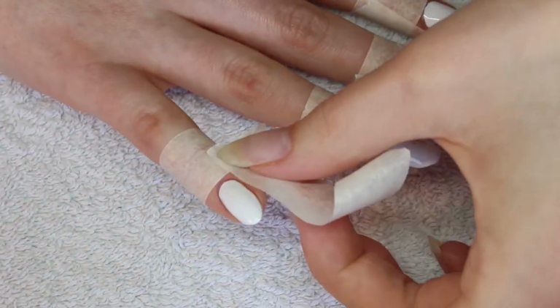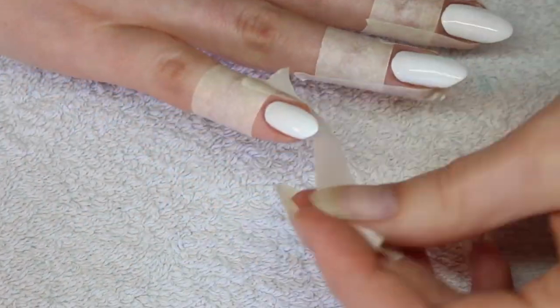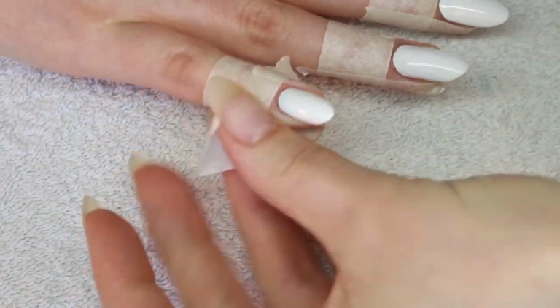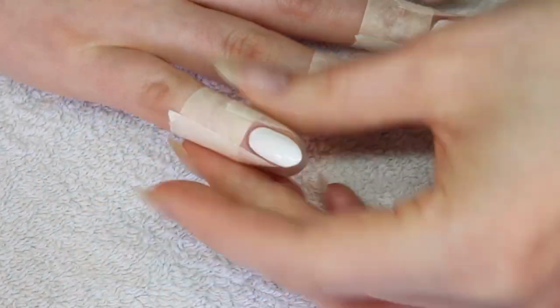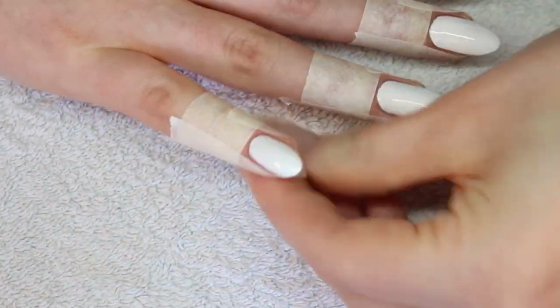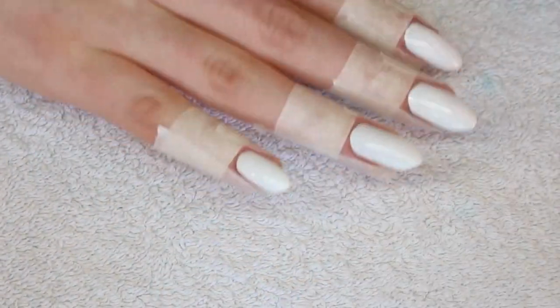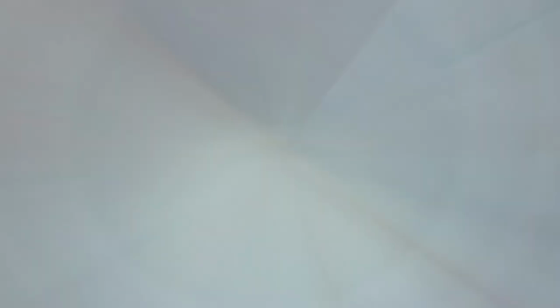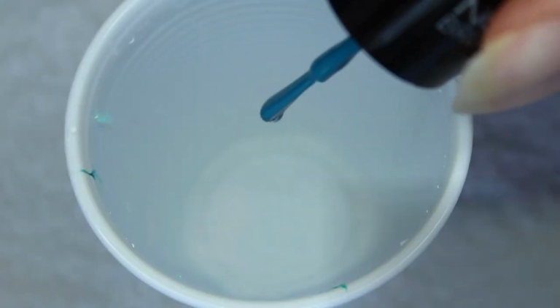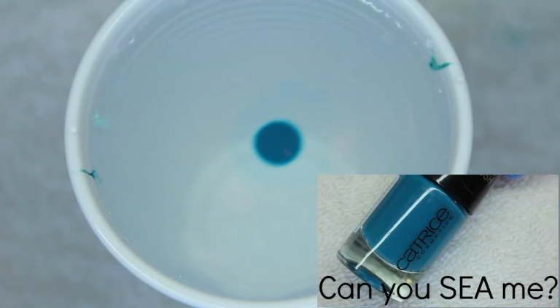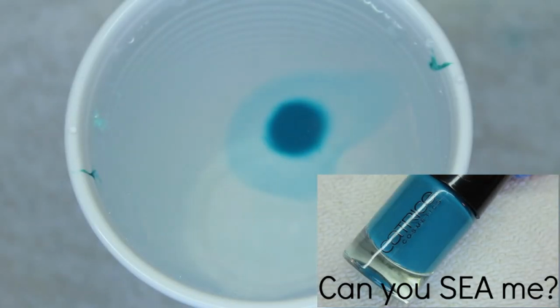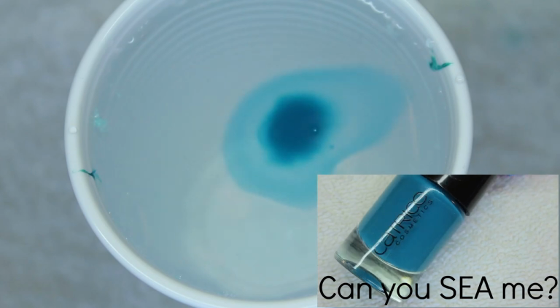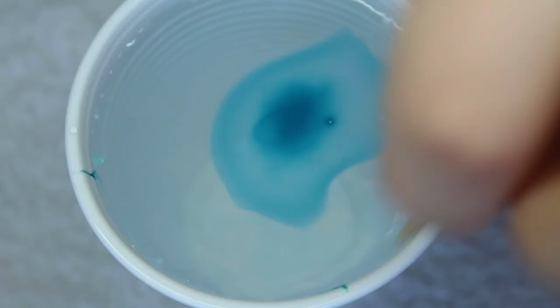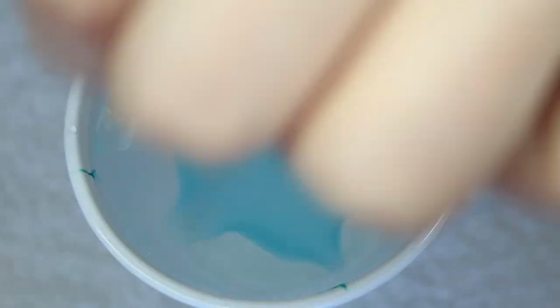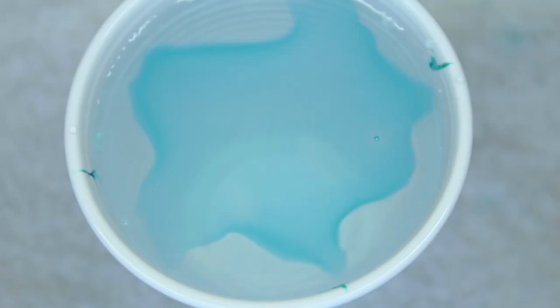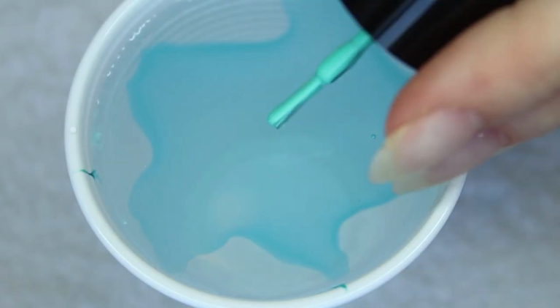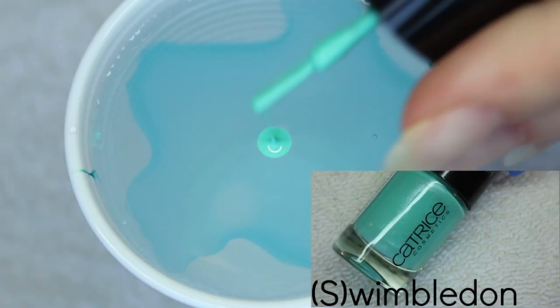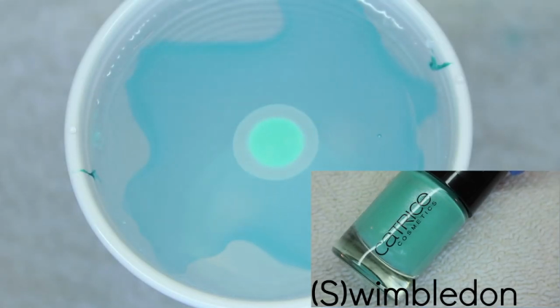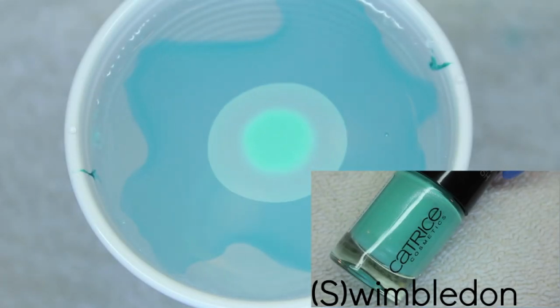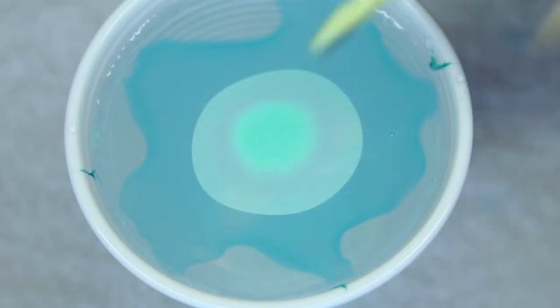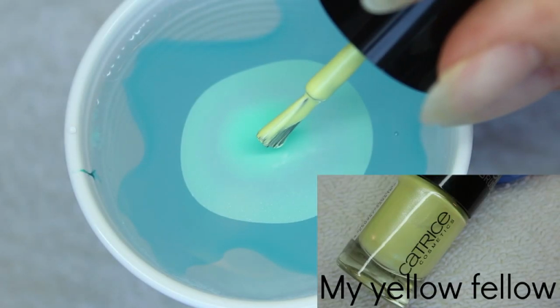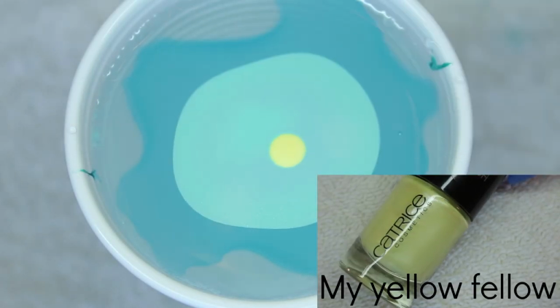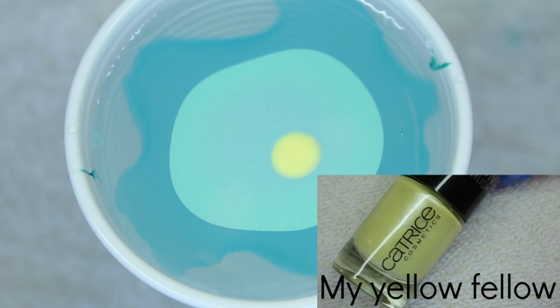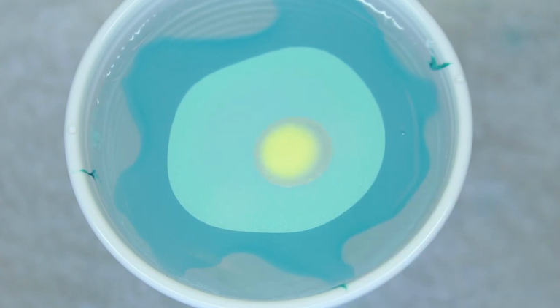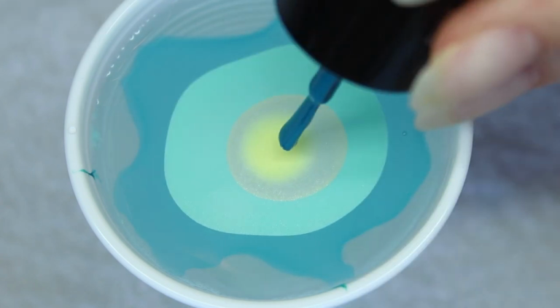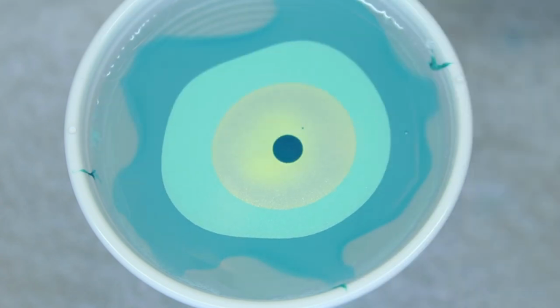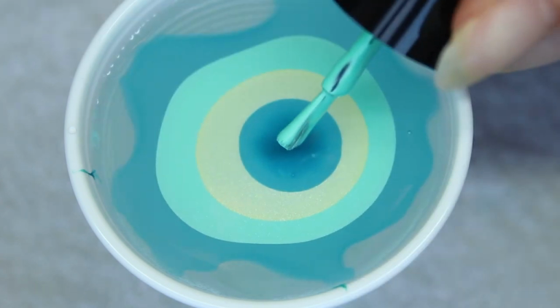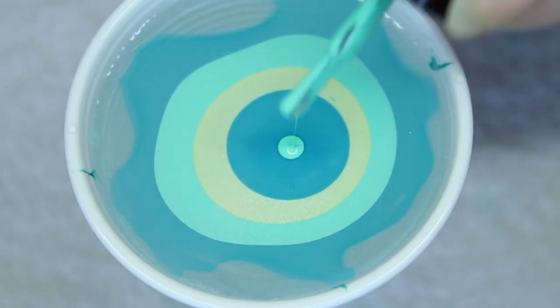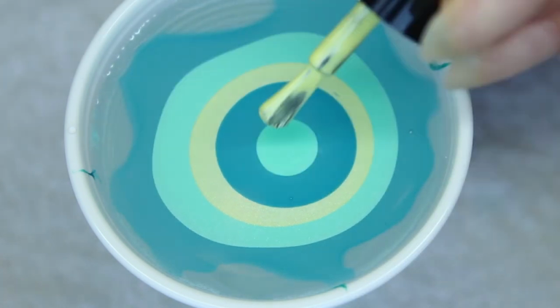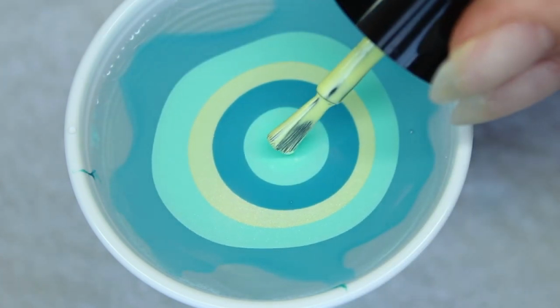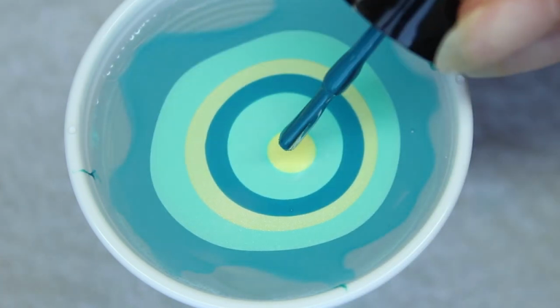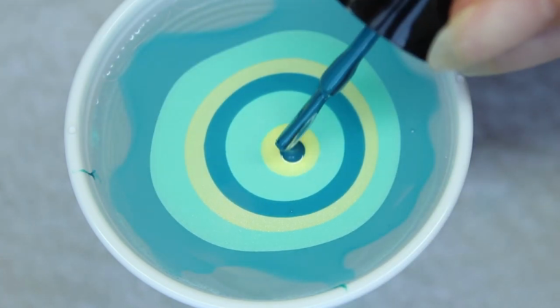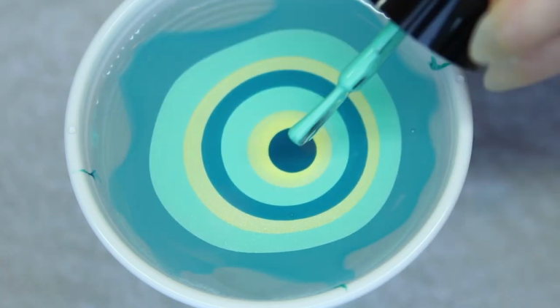Now your nails are prepped to do some water marbling. I always help the first drop spread with a toothpick, and I also make sure the edge is secured against the cup. This helps keep the marble in place when you are drawing the design.